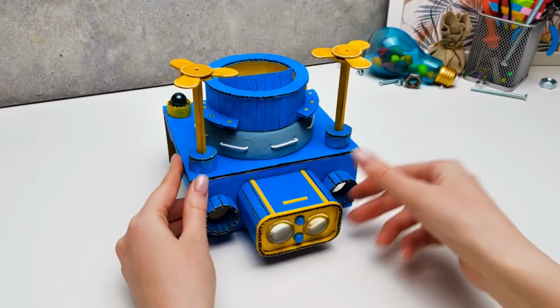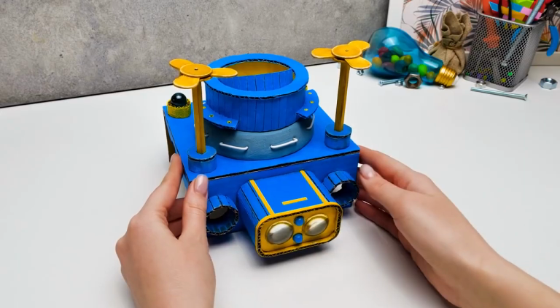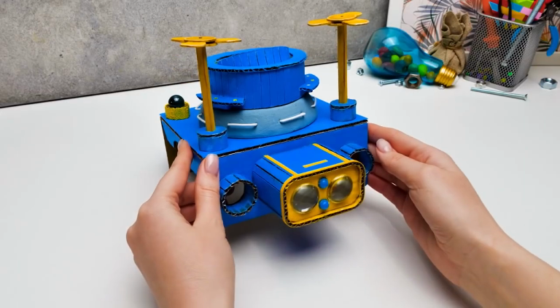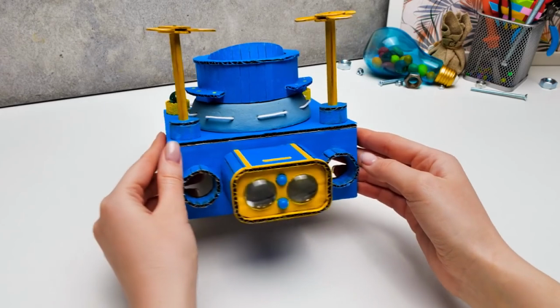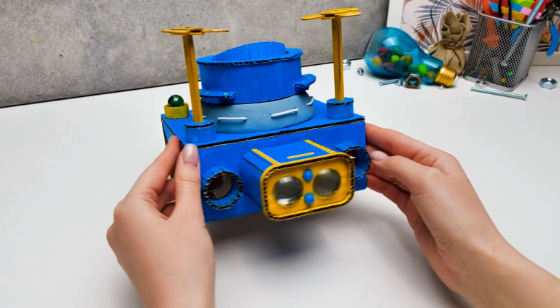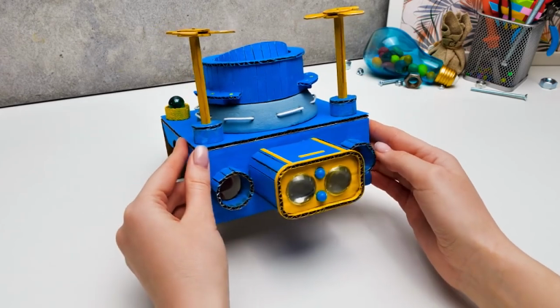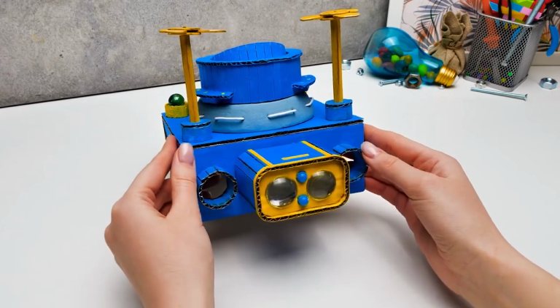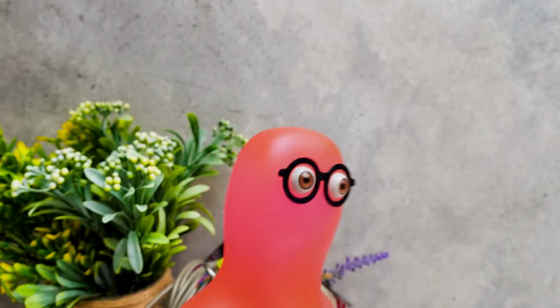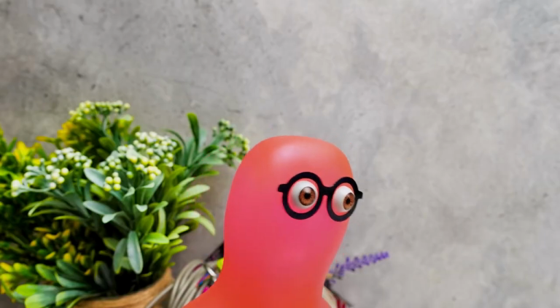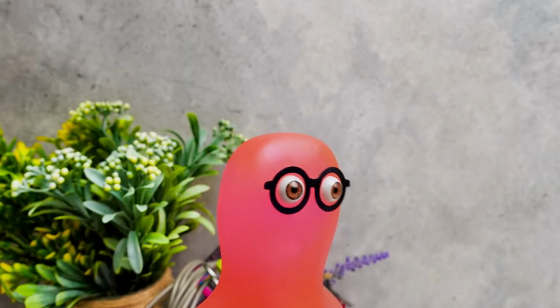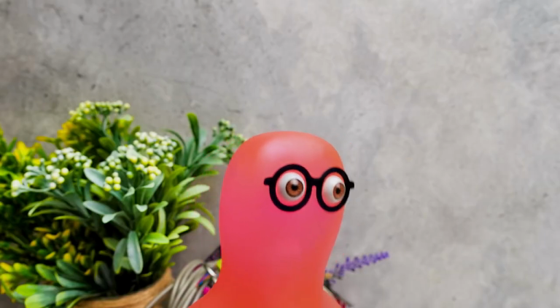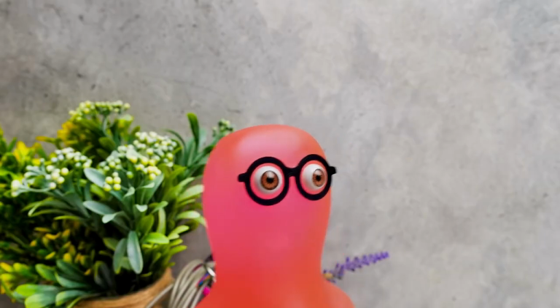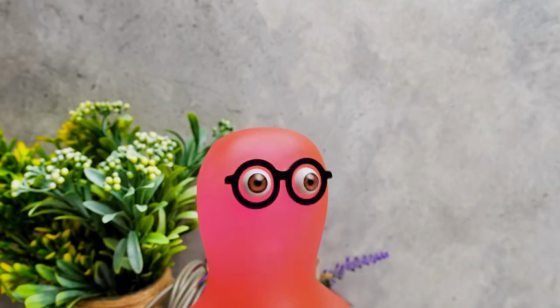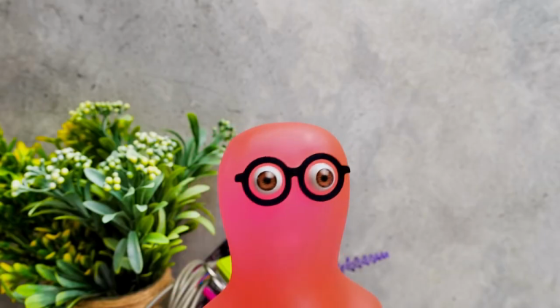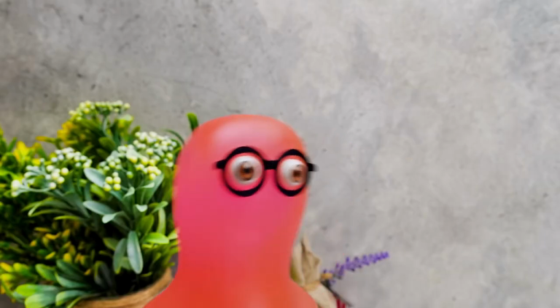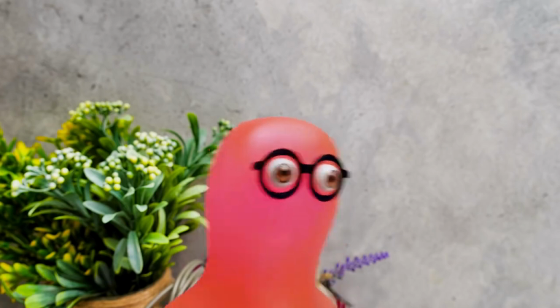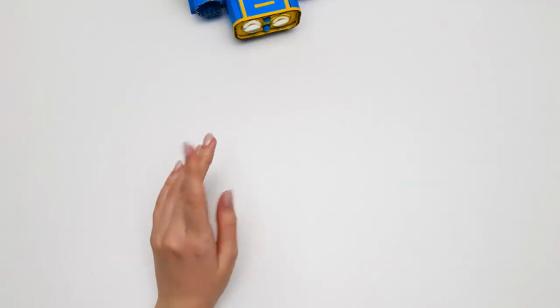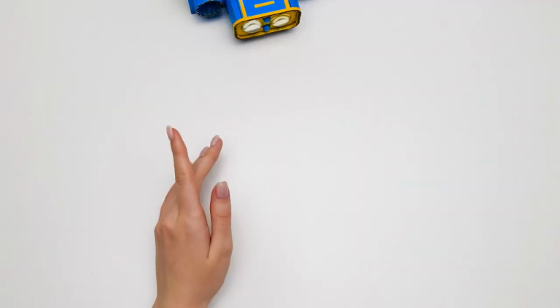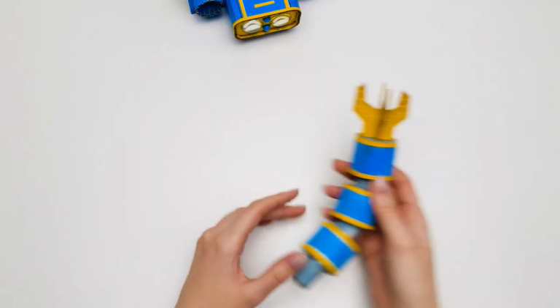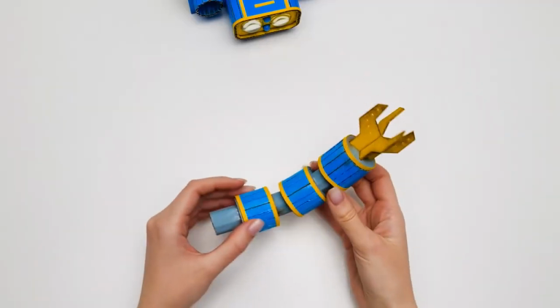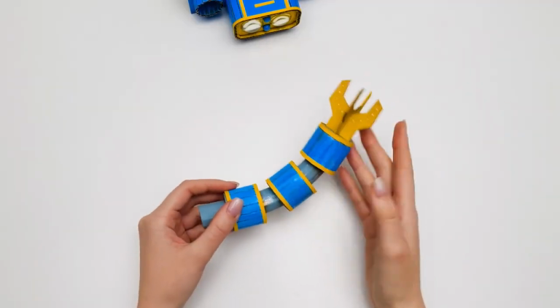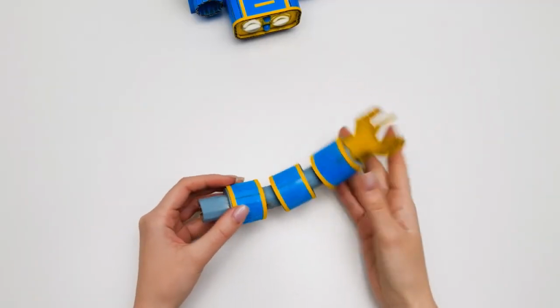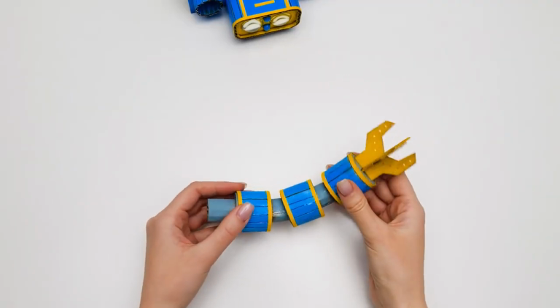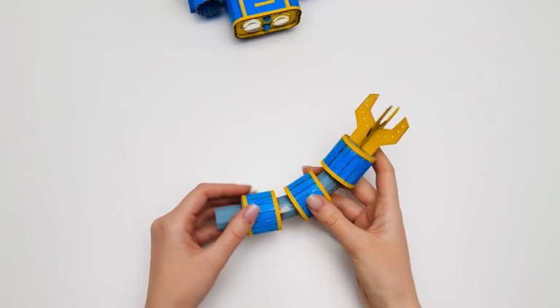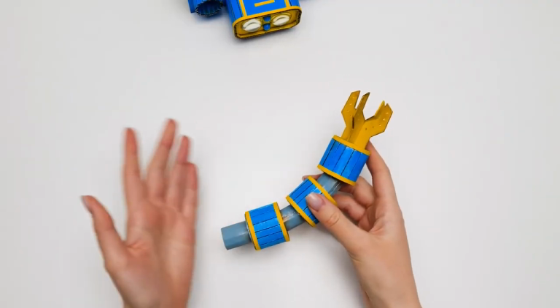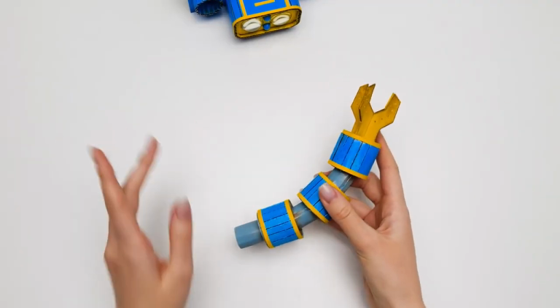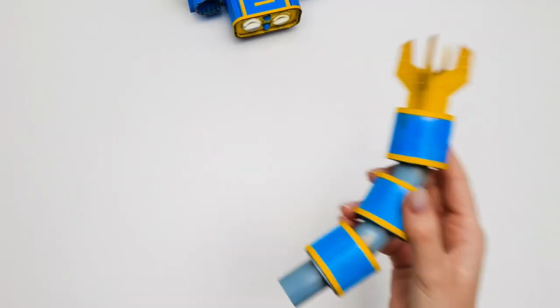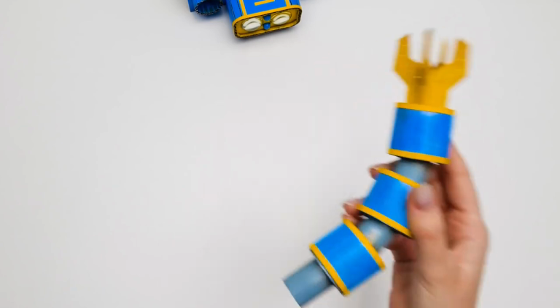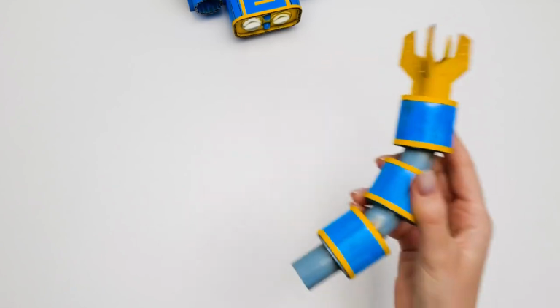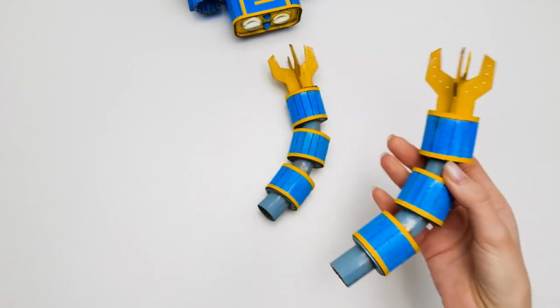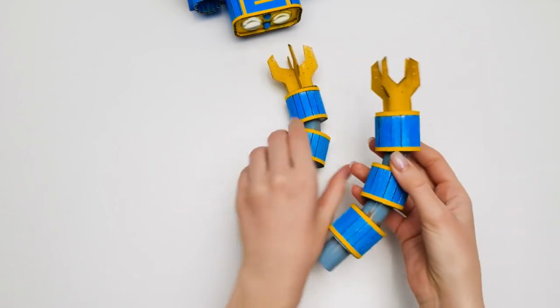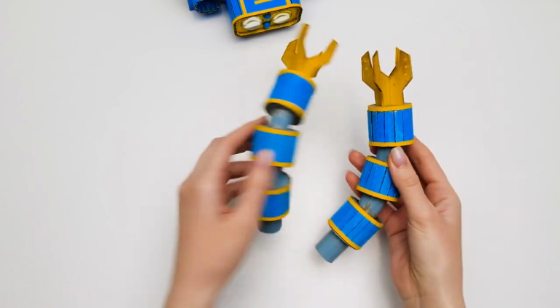Doesn't it look cool? The headlamp is cool, but we still didn't install the claws! Right — one is not enough! Let's just clone this one! Awesome!